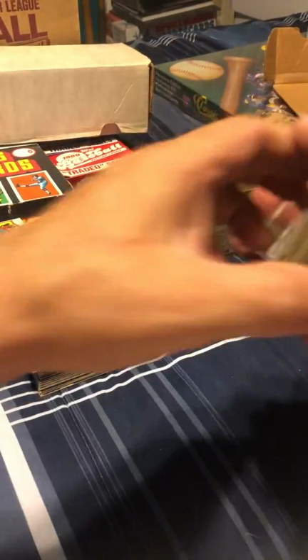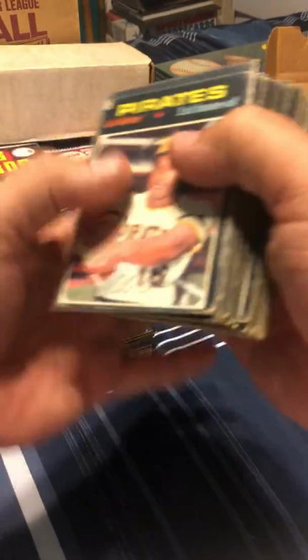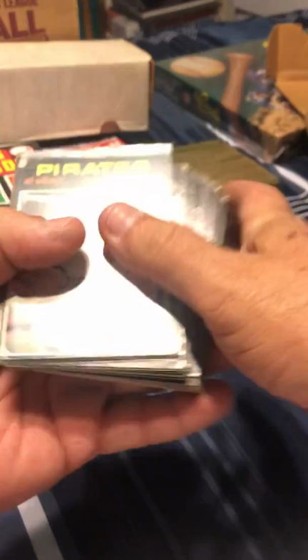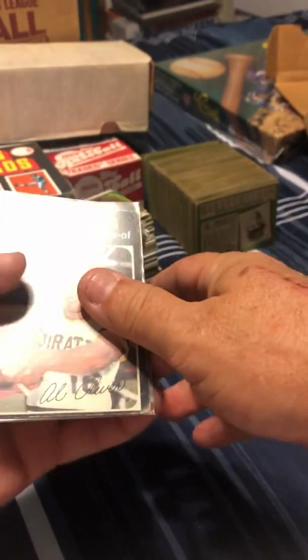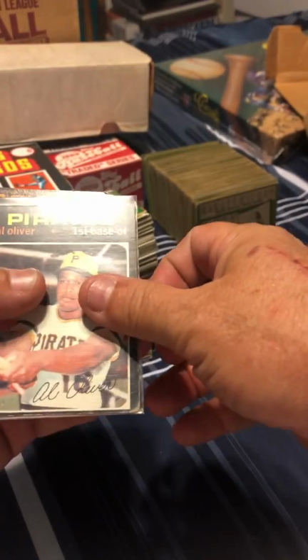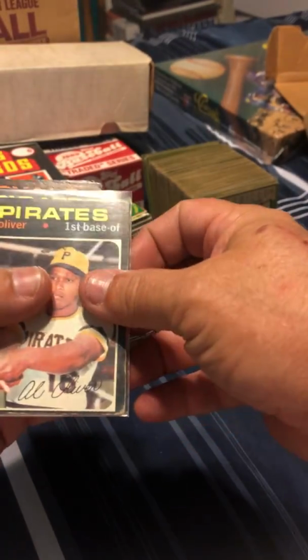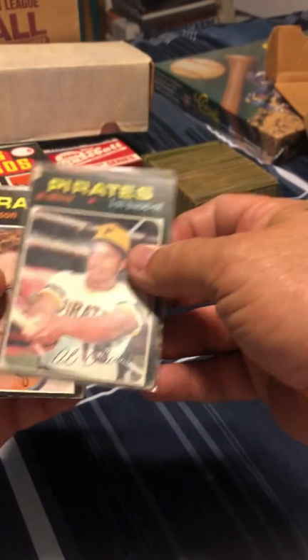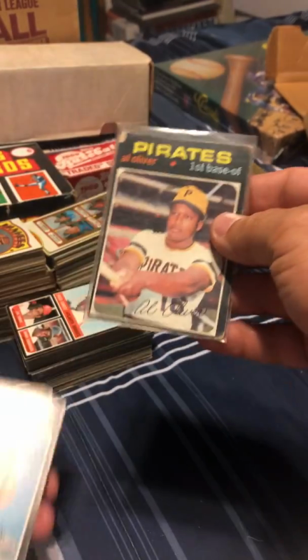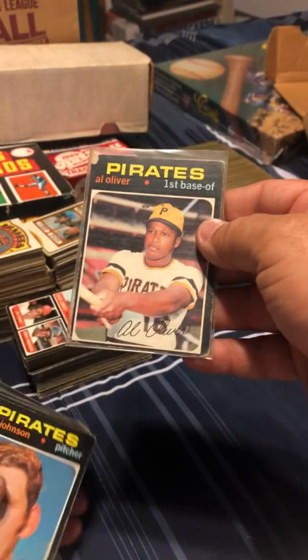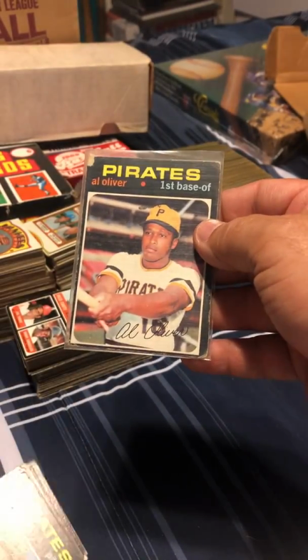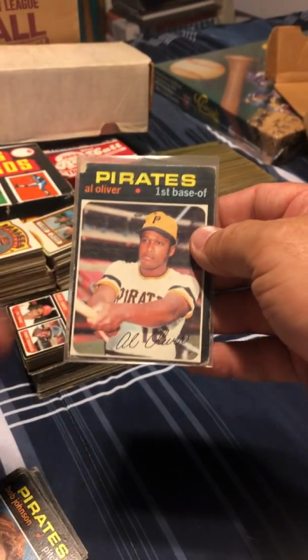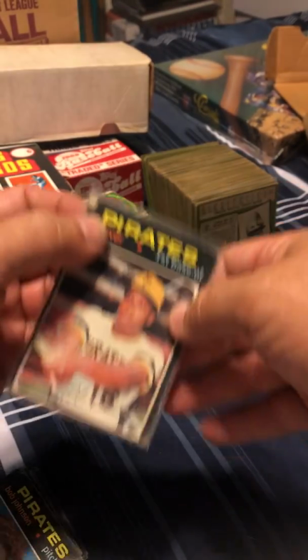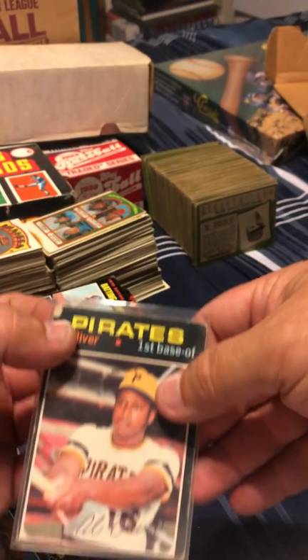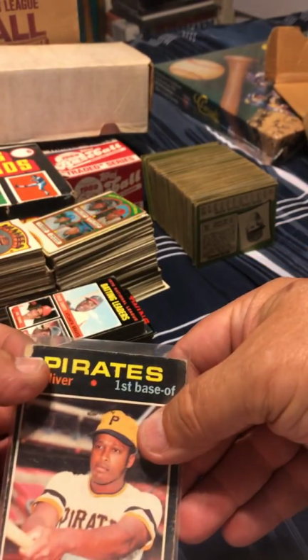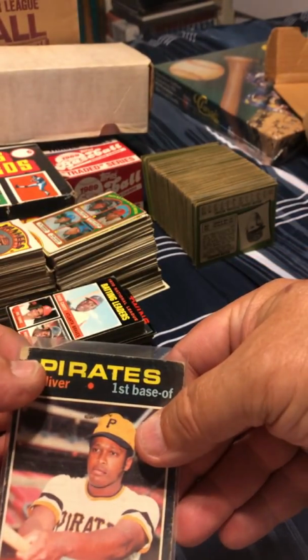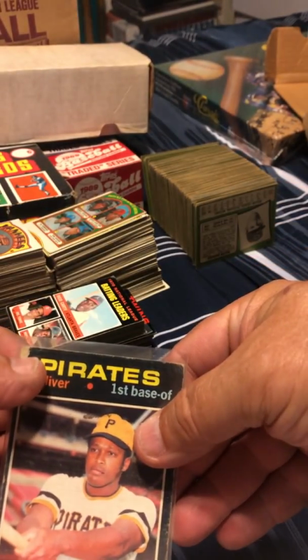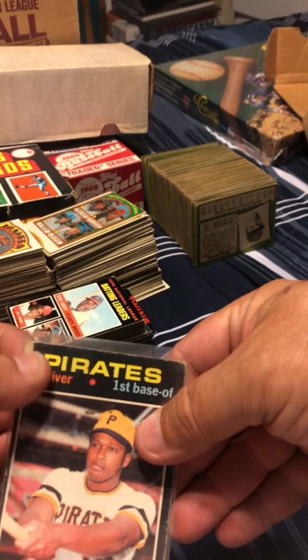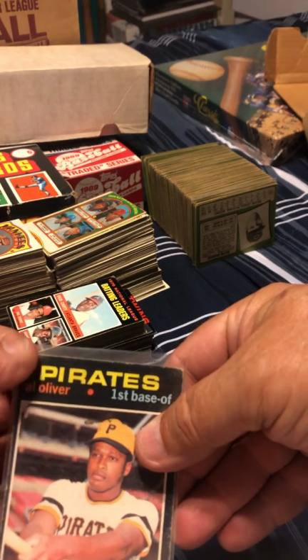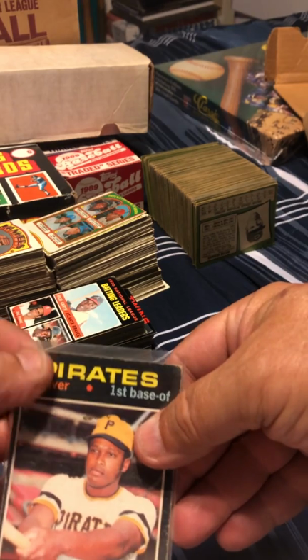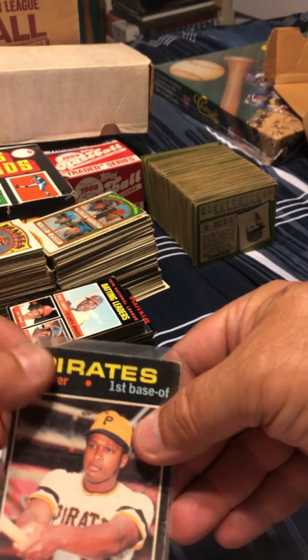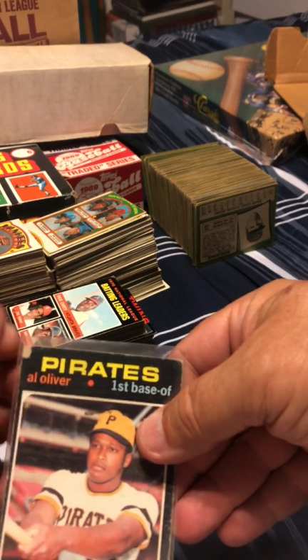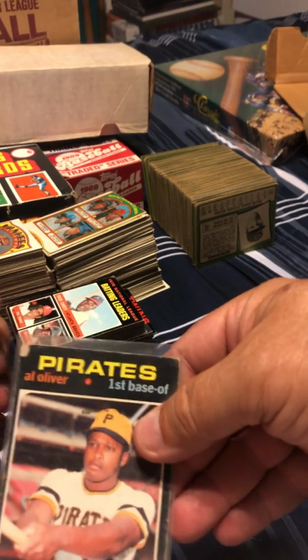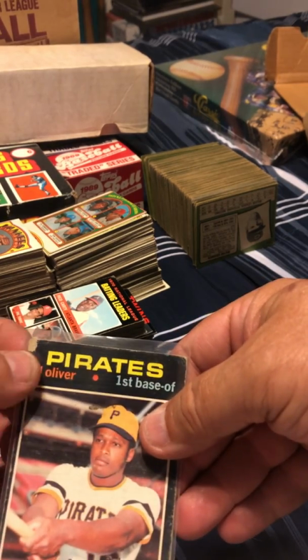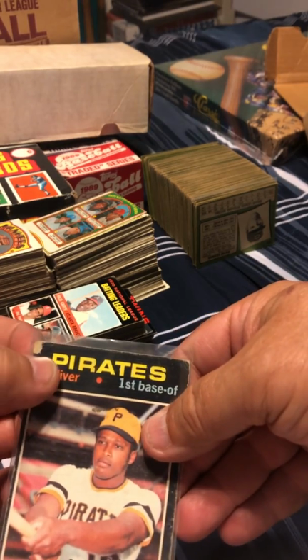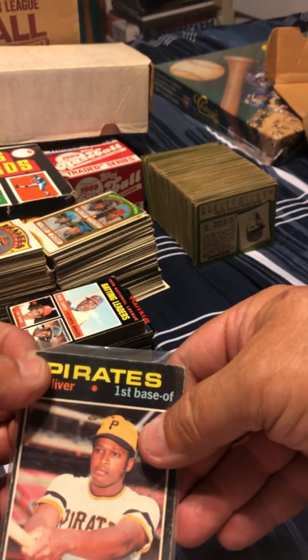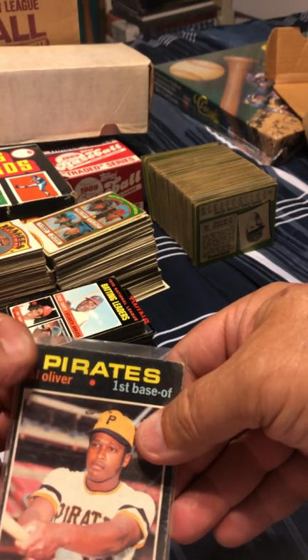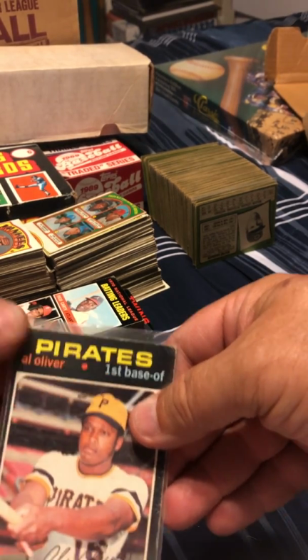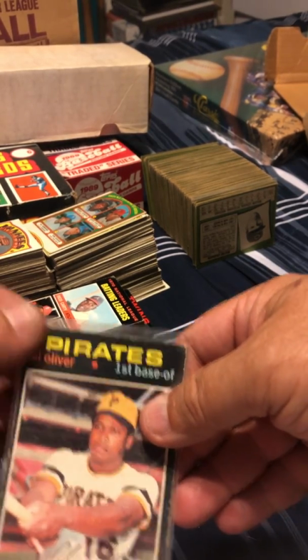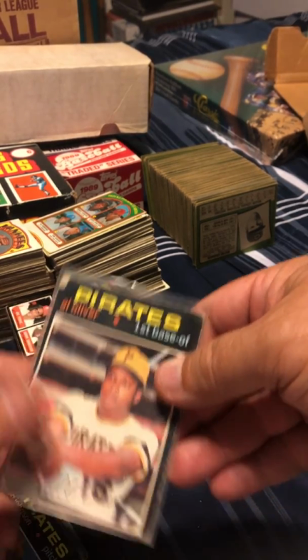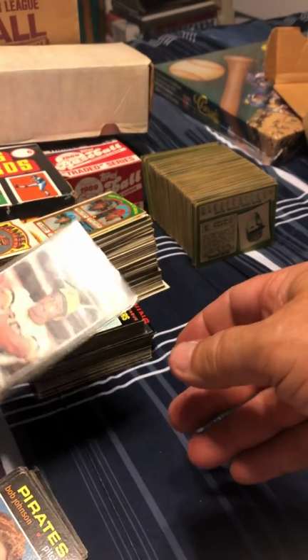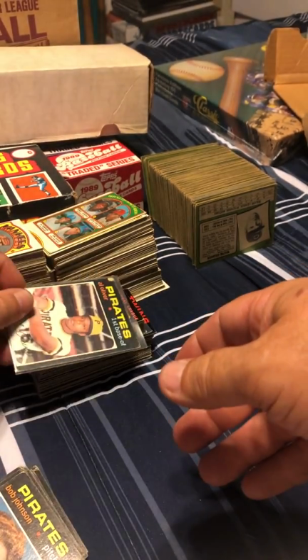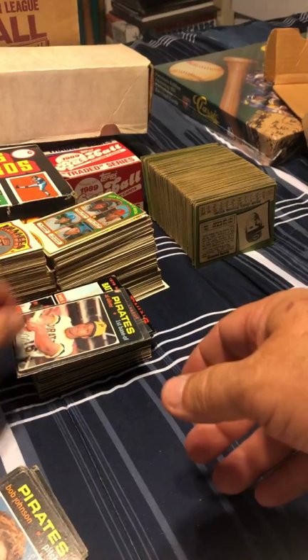And another one — he put this Oliver in a plastic penny sleeve, but there's still a lot of material missing from the corner there.